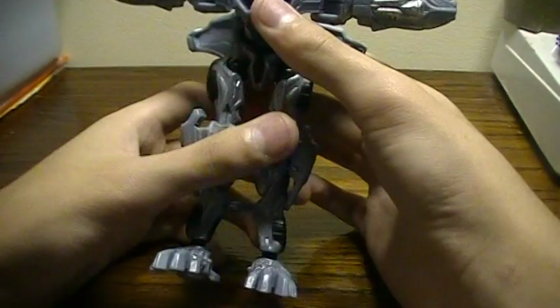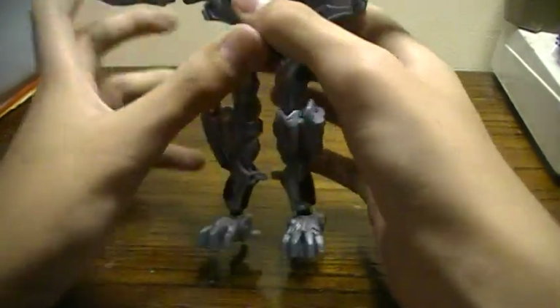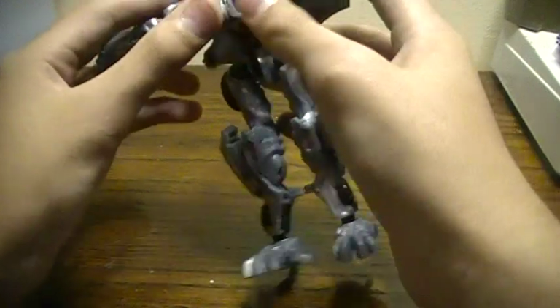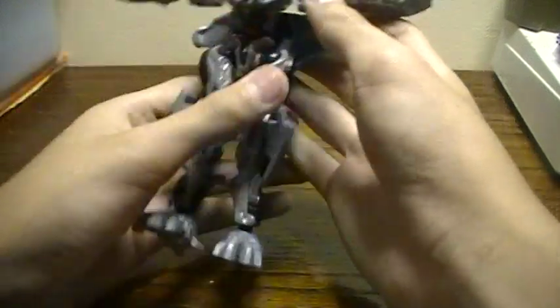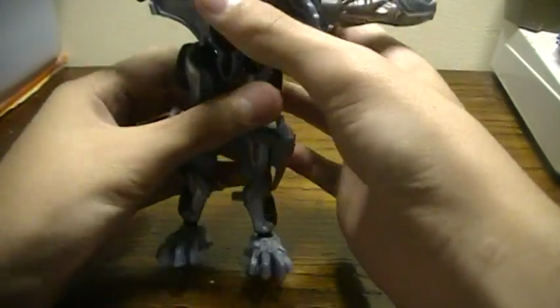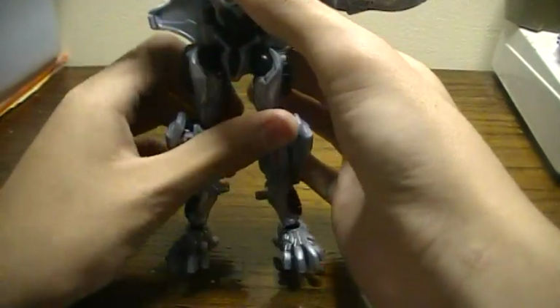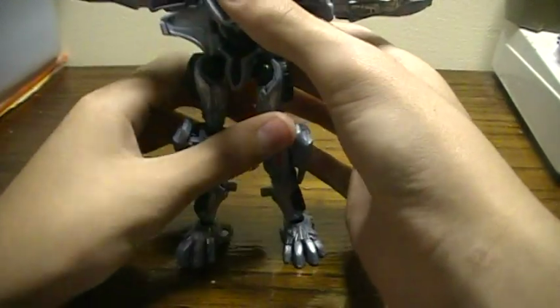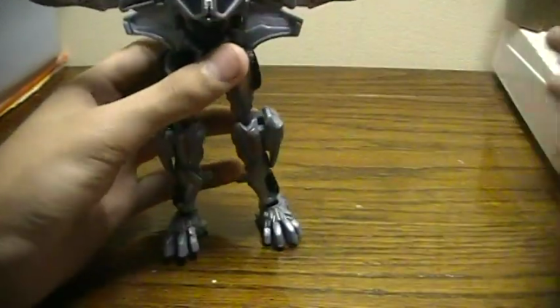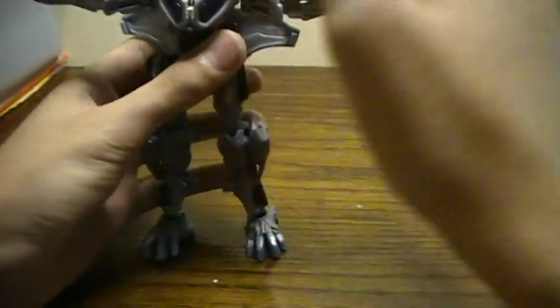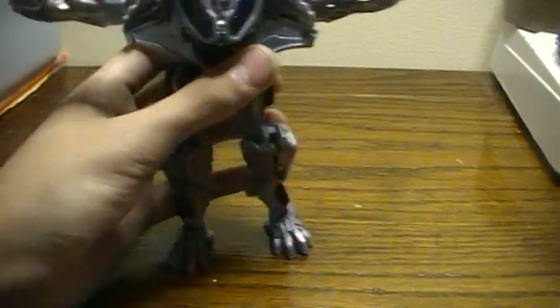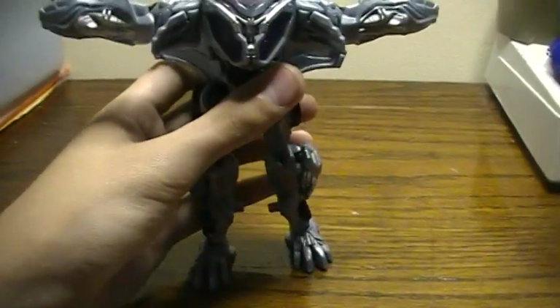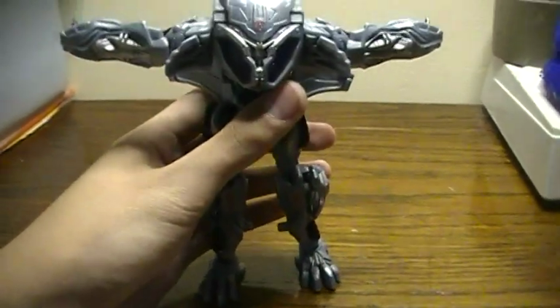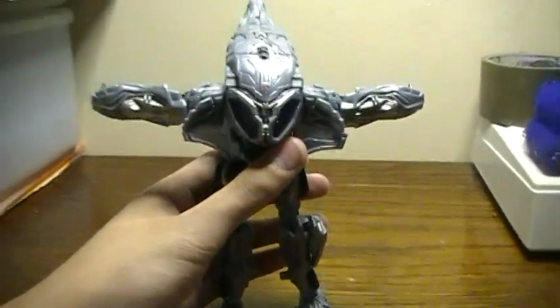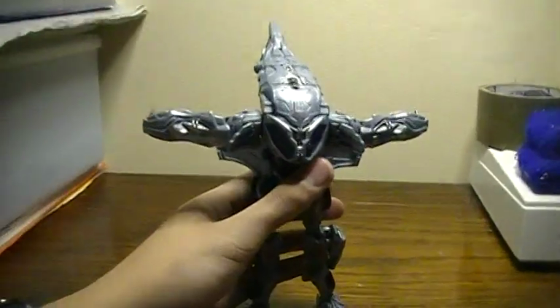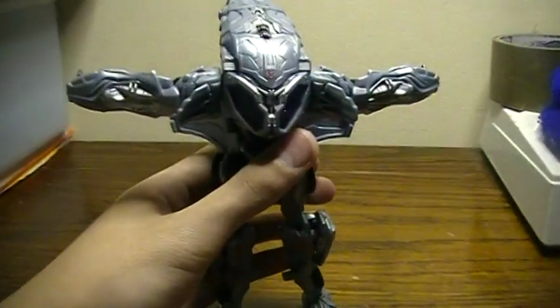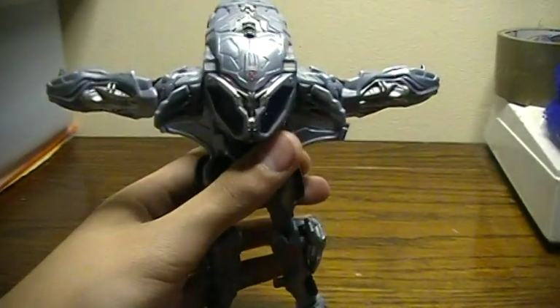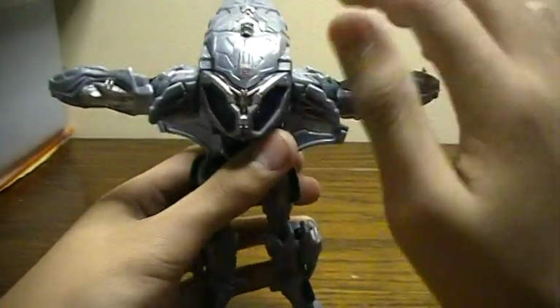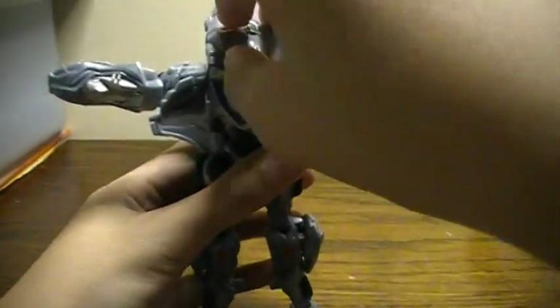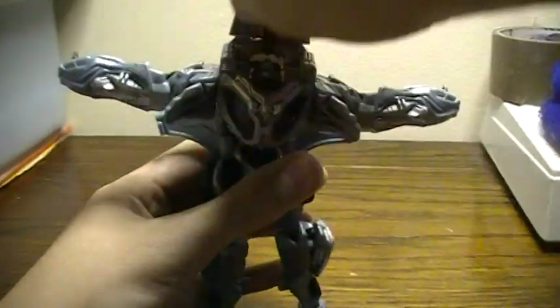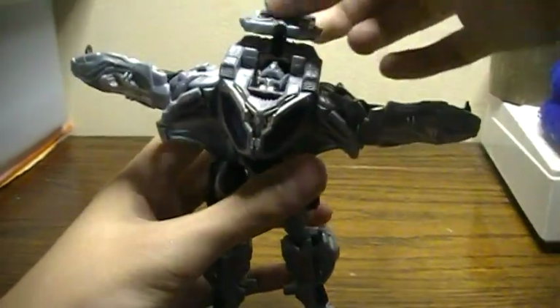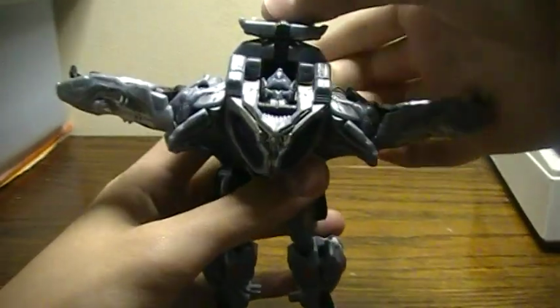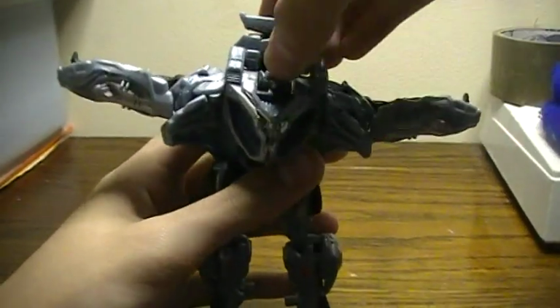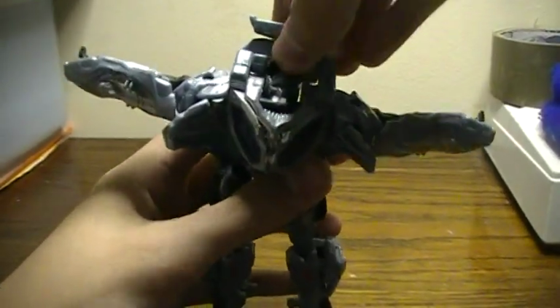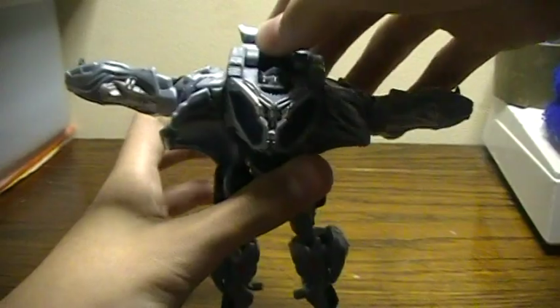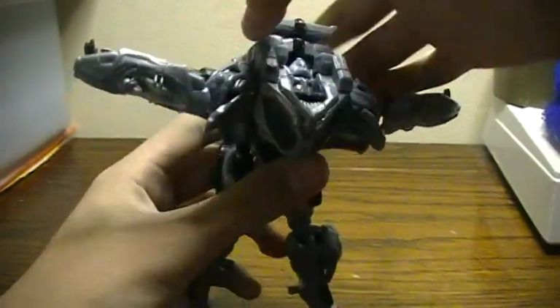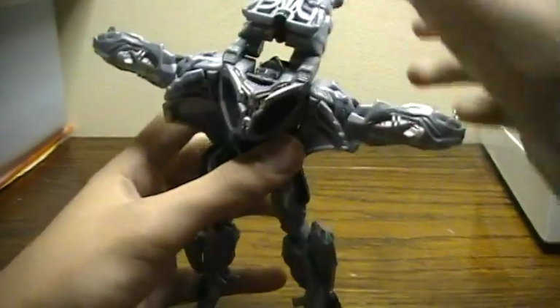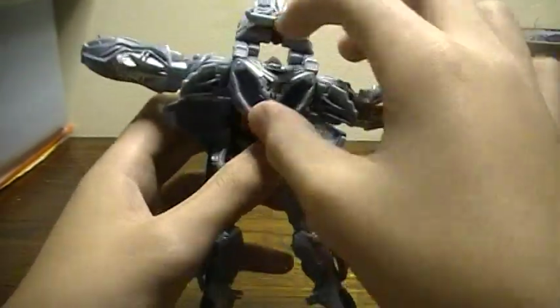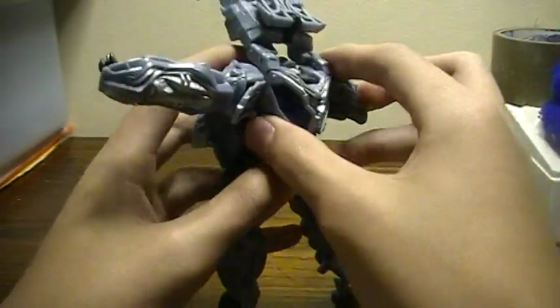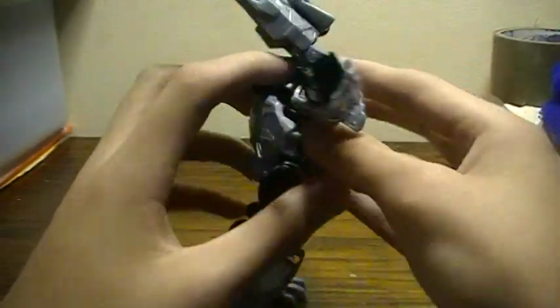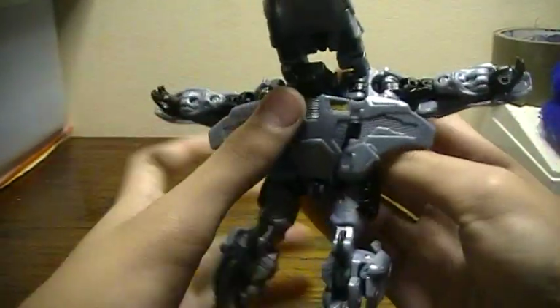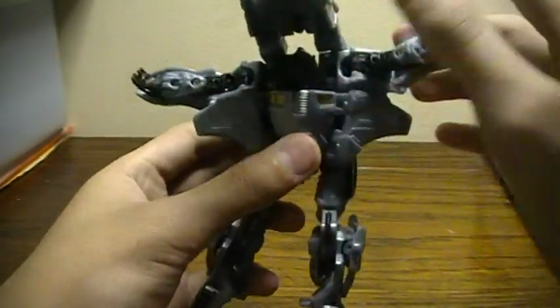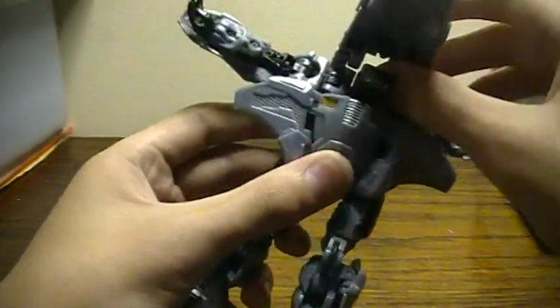Then take out the arms. Take this pin off and flip it up, fold it — put your finger on the back here, and then pop up his head.